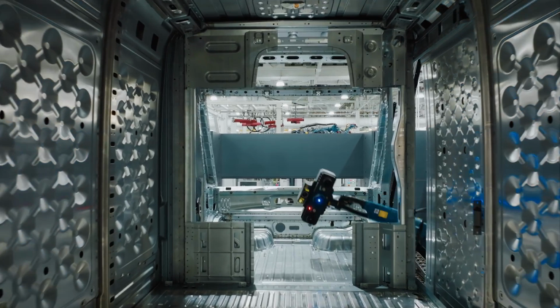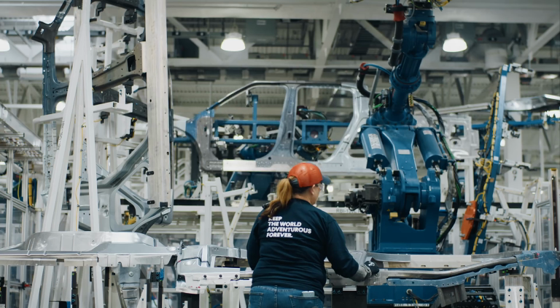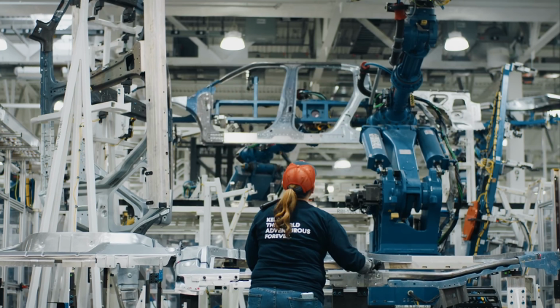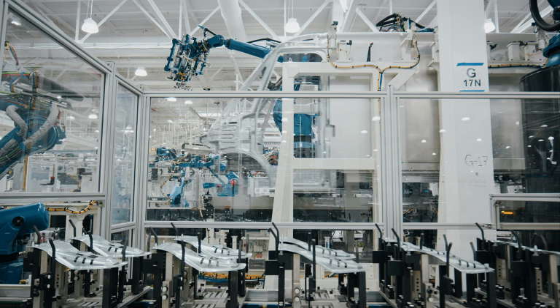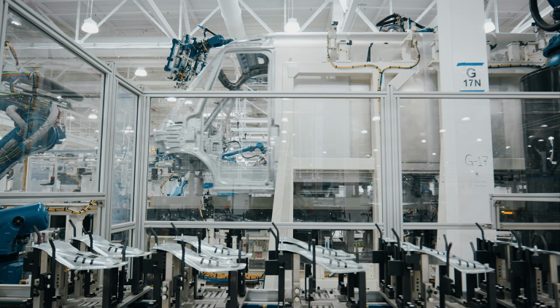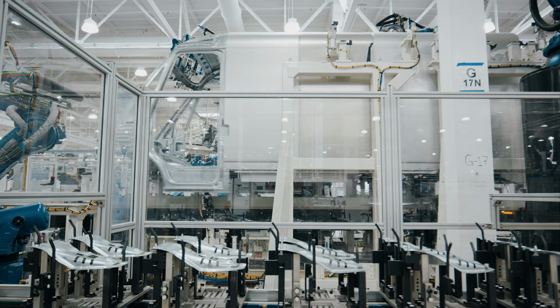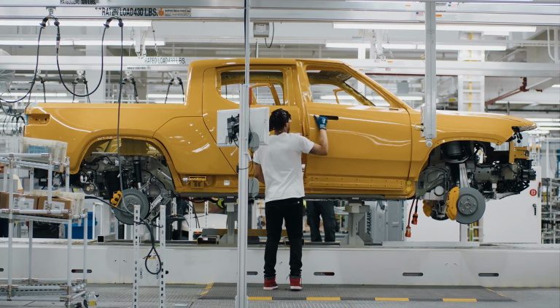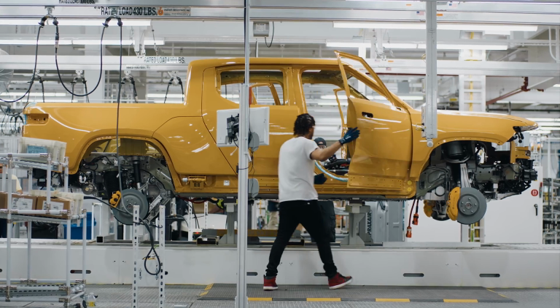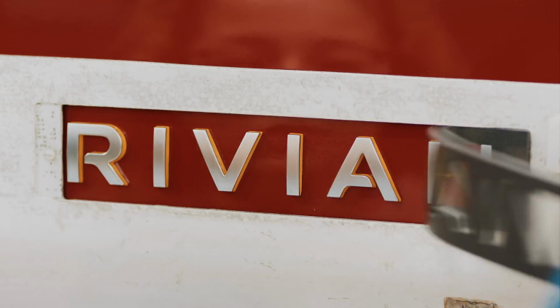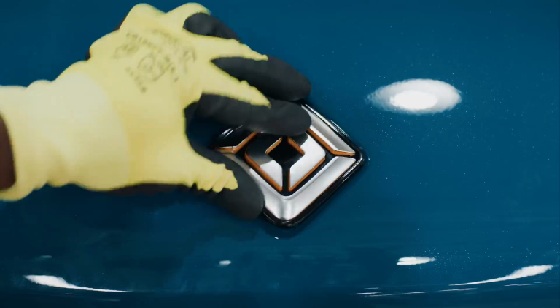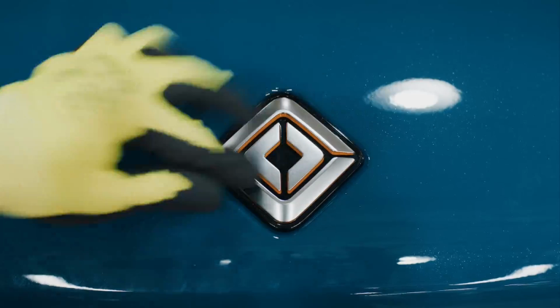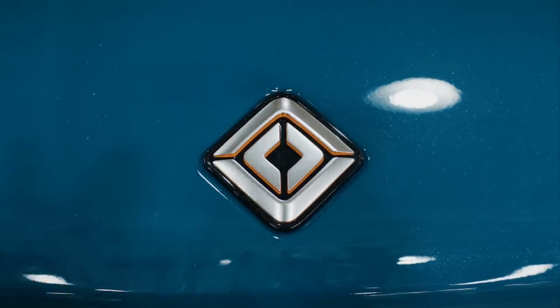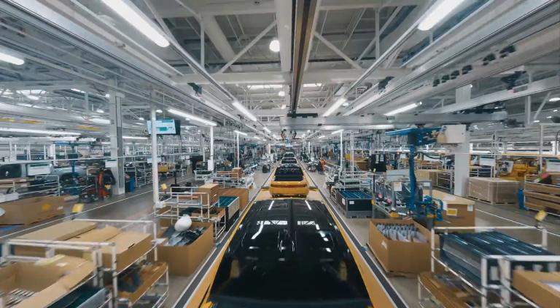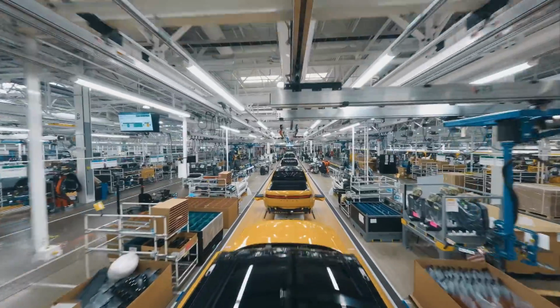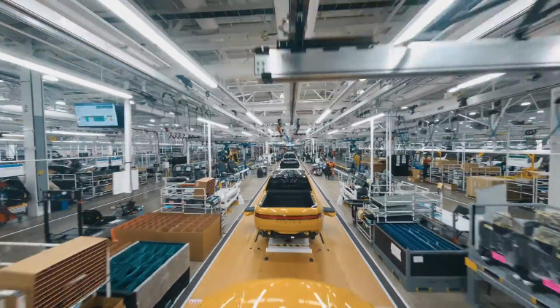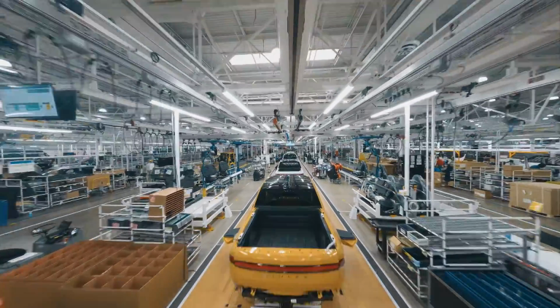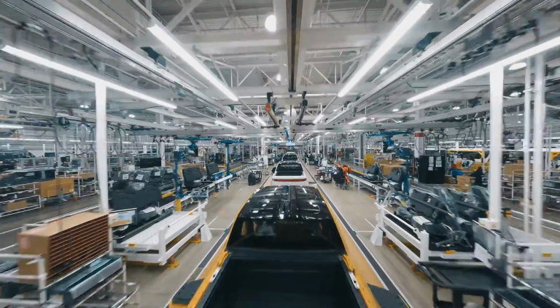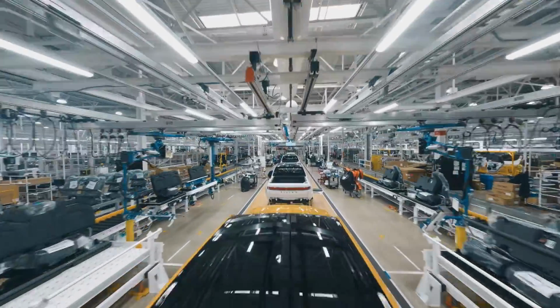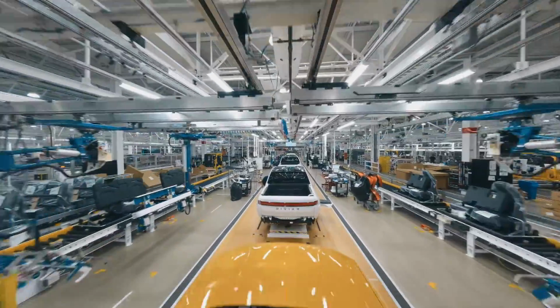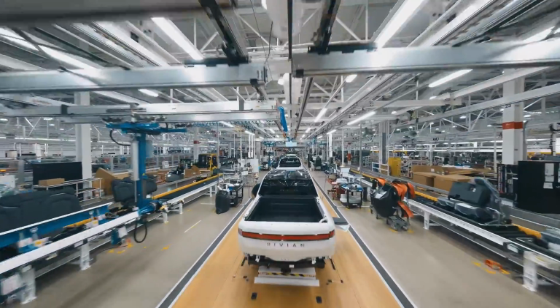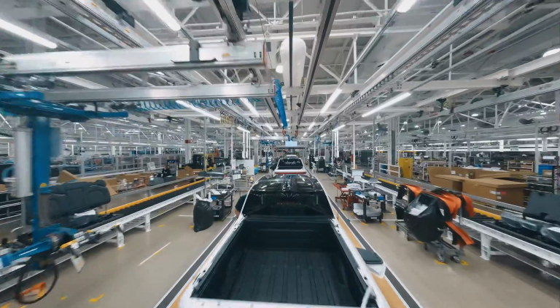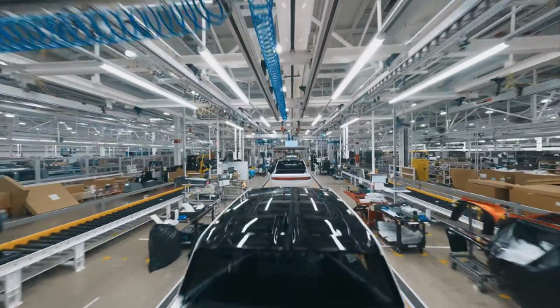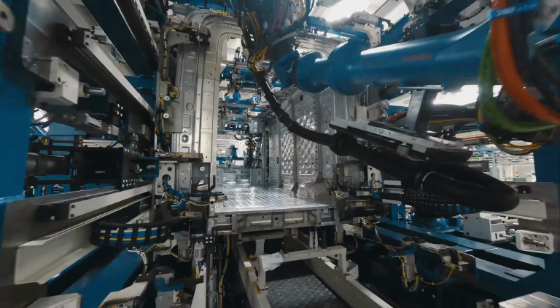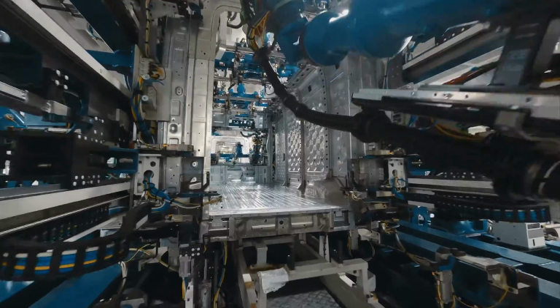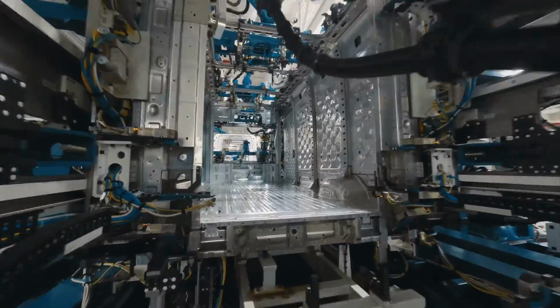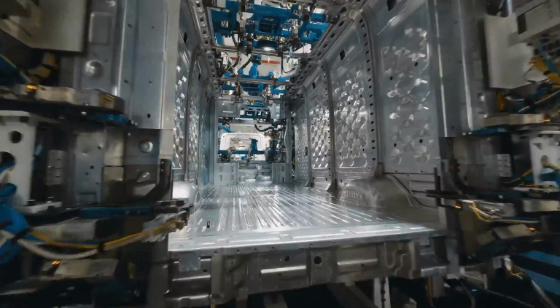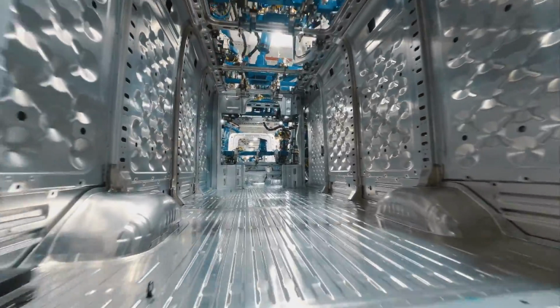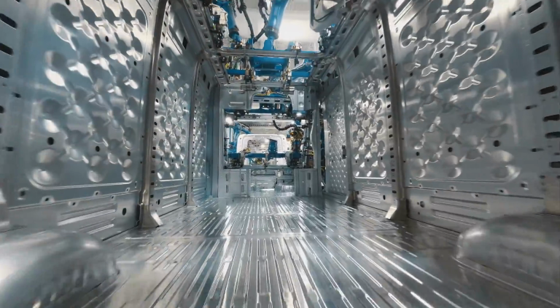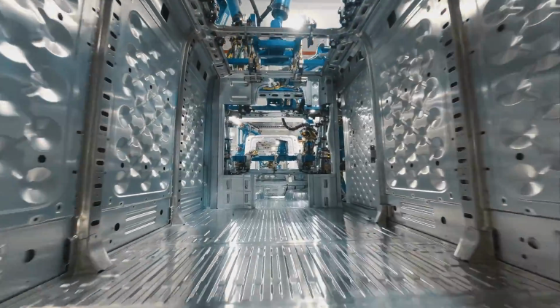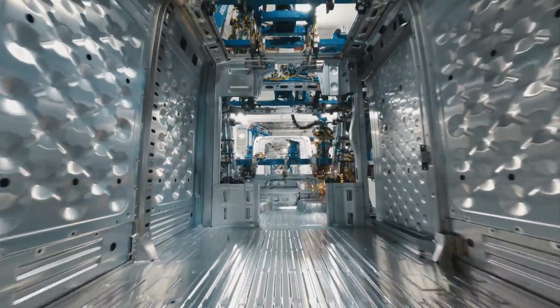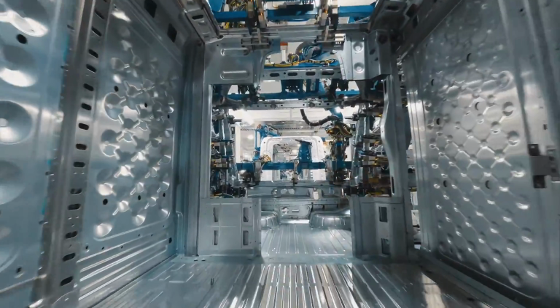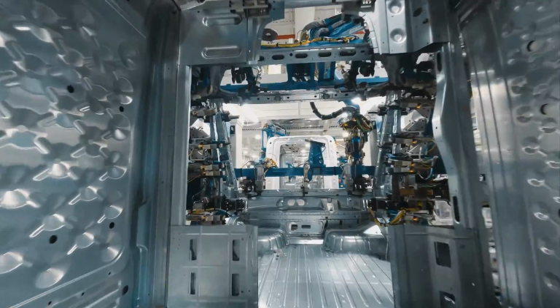We're here in Normal at our production facility. You can really think of it as almost two plants within one. Our R1 products are the R1T and the R1S, and there's a separate line where we build our commercial vans, the EDV 700 and the EDV 500.